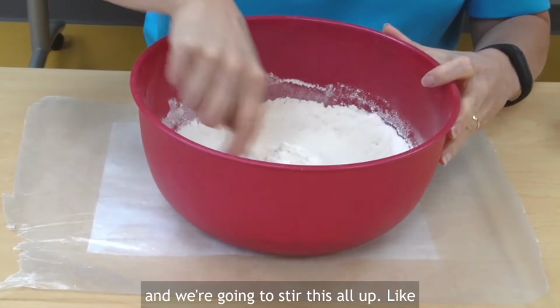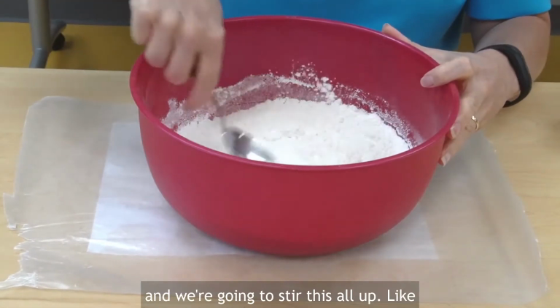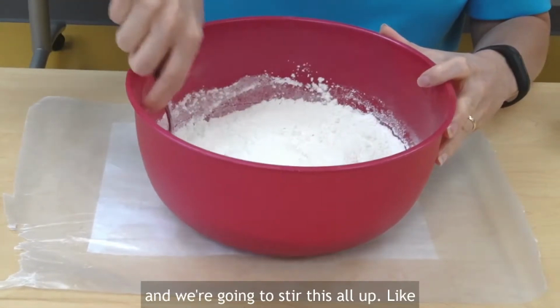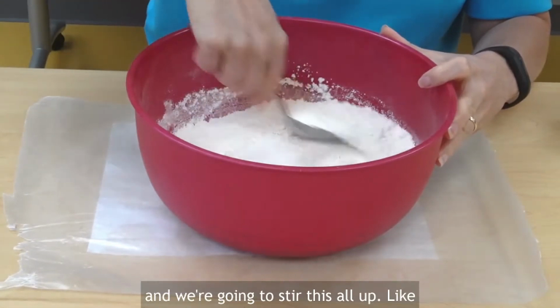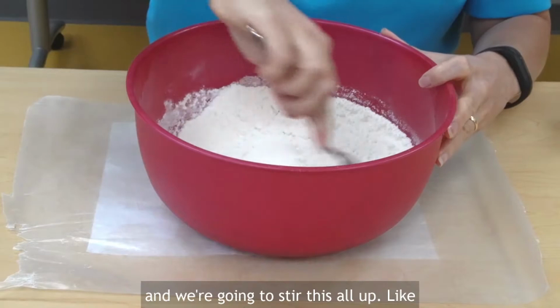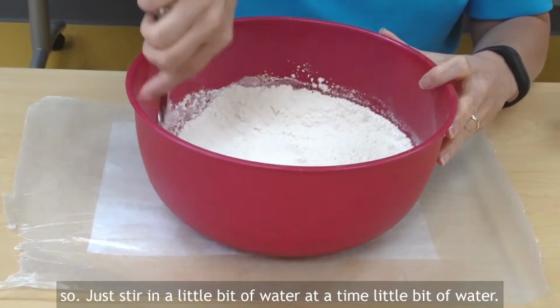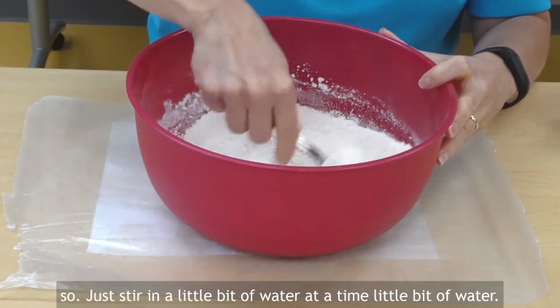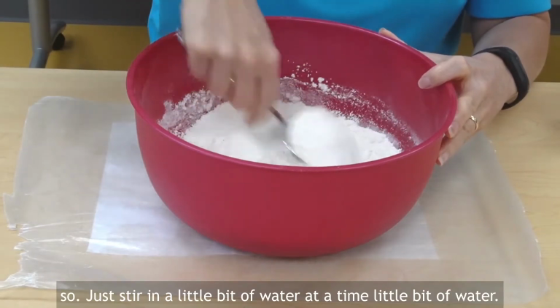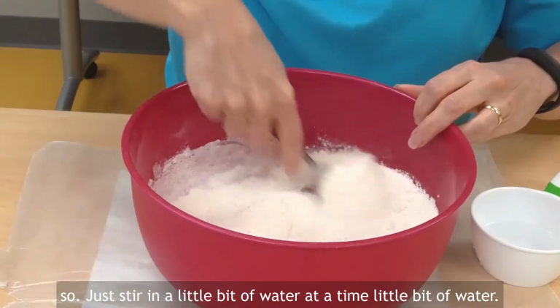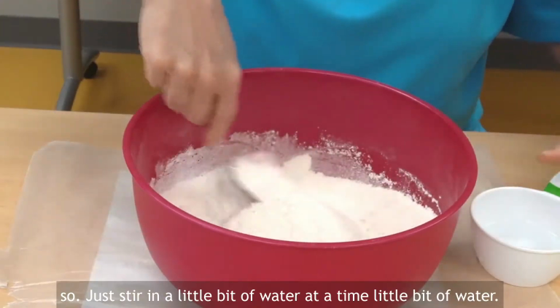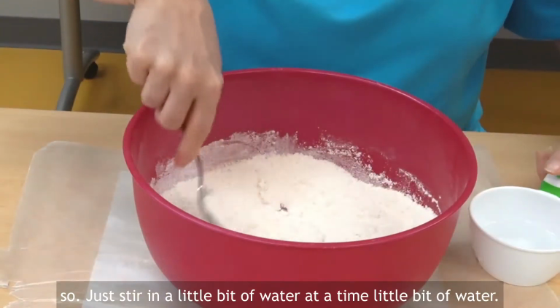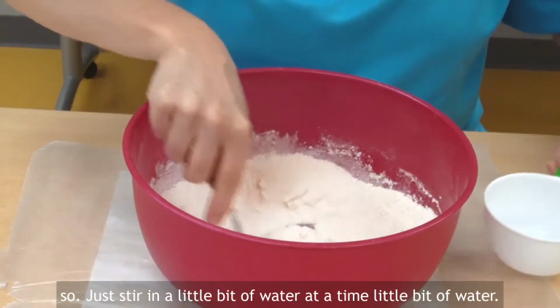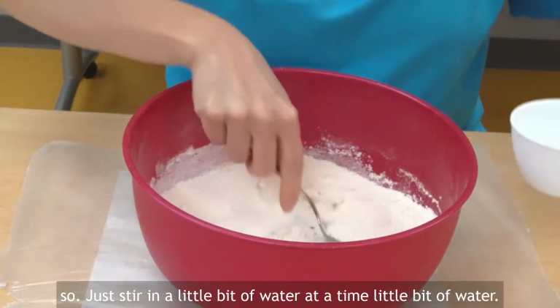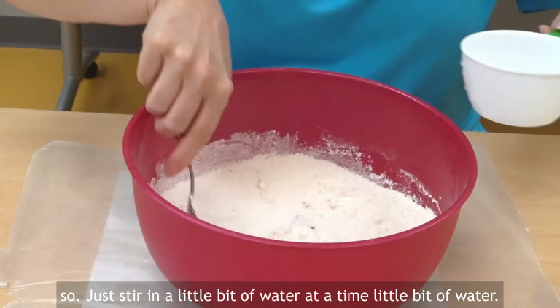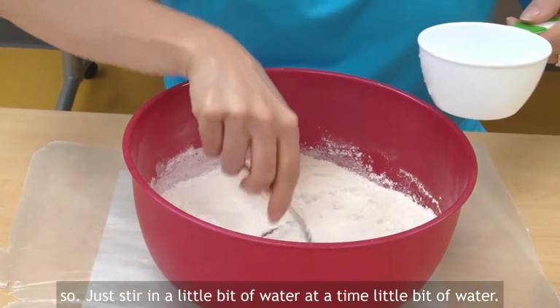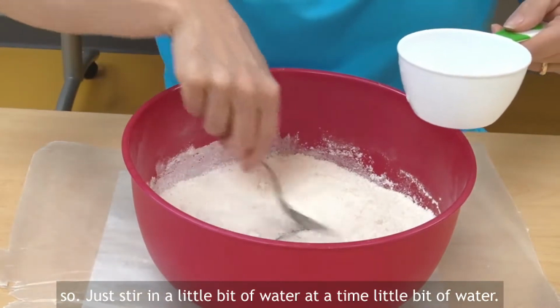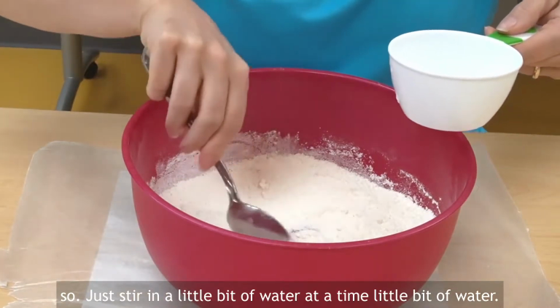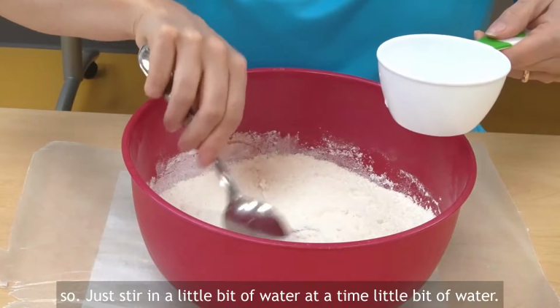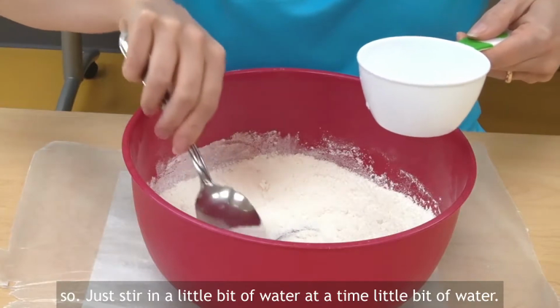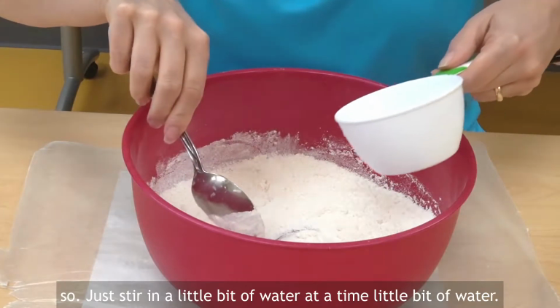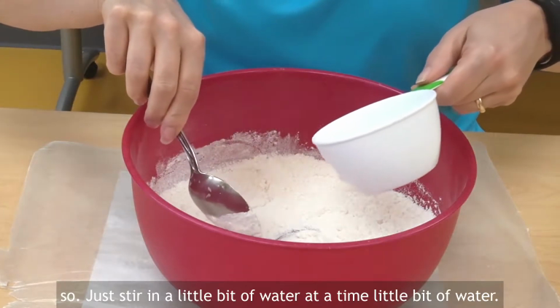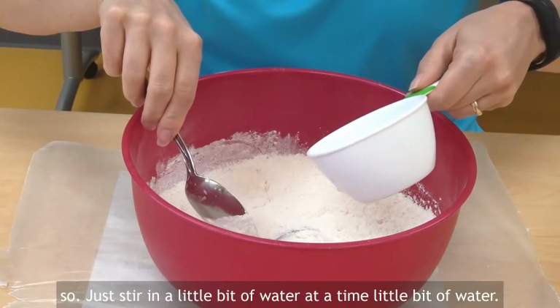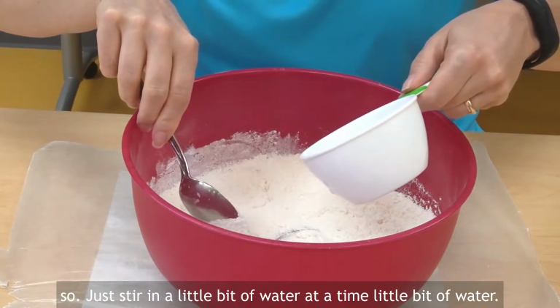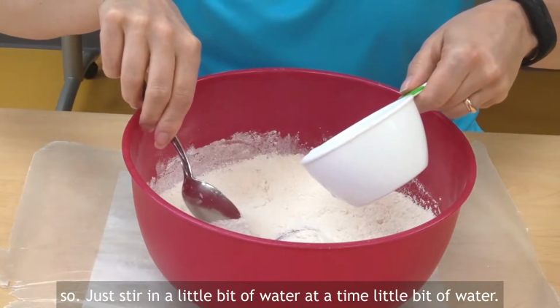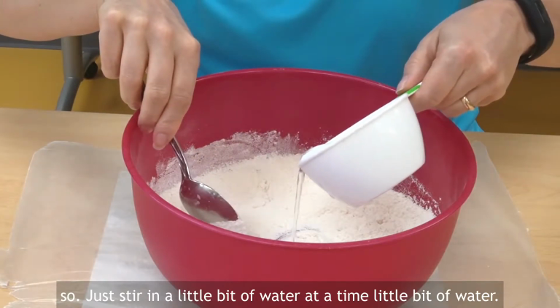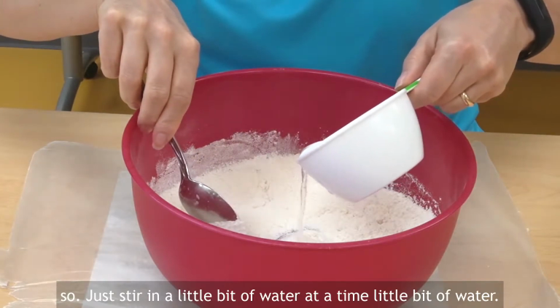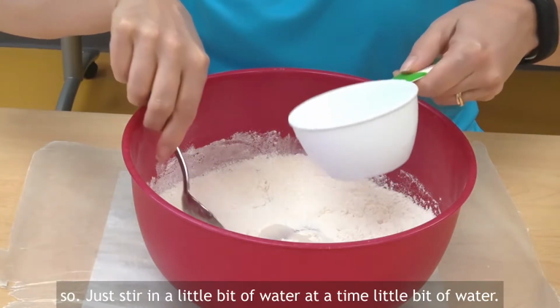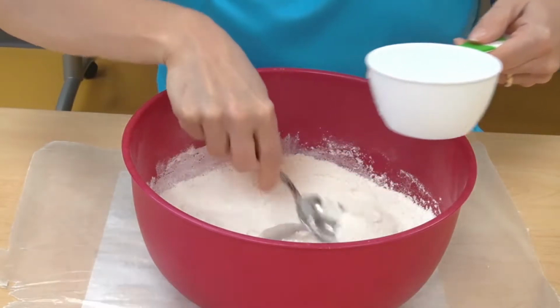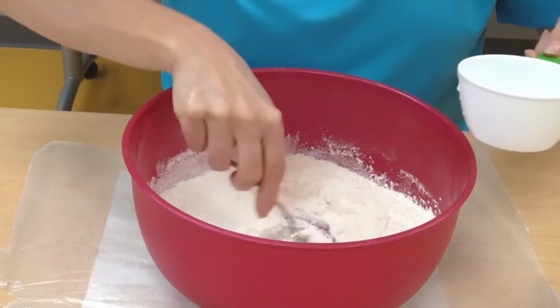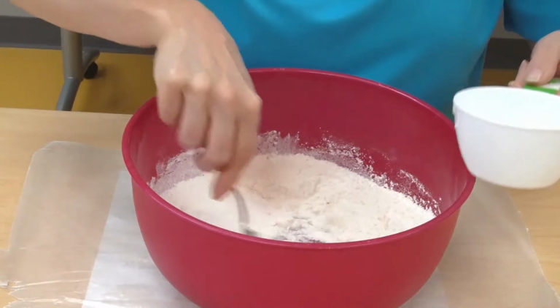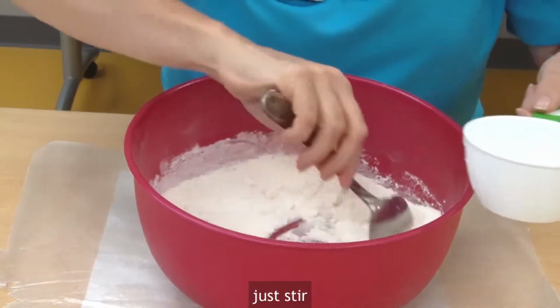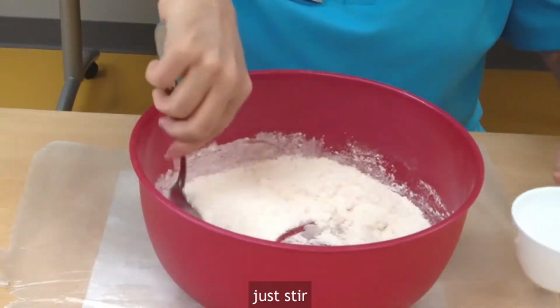Just stir it. Add a little bit of water at a time — just a little bit at a time. Just stir.